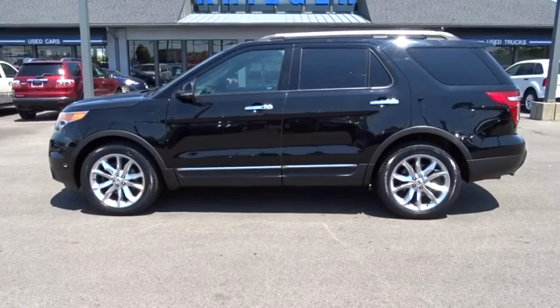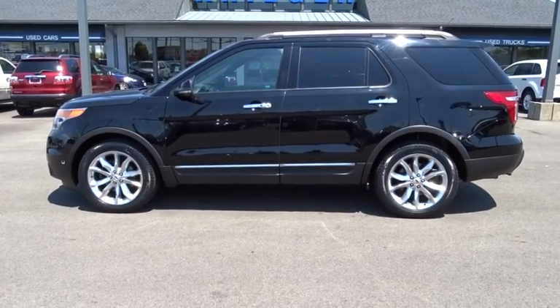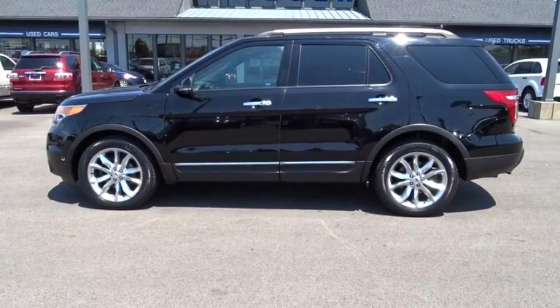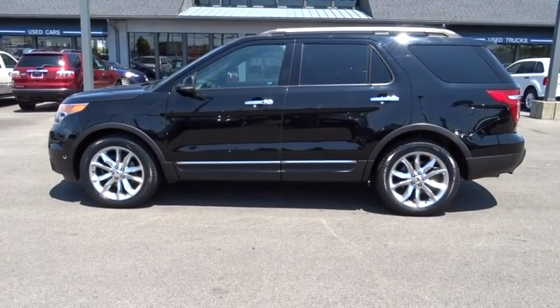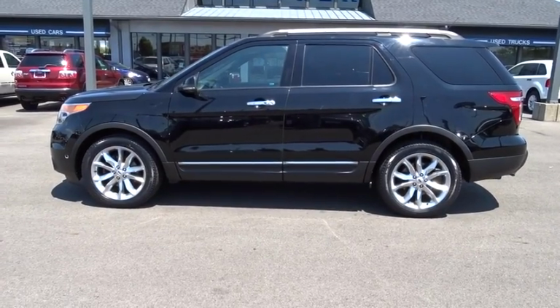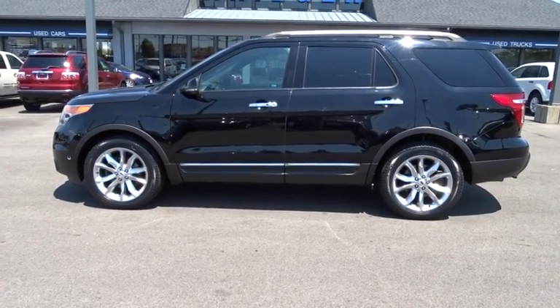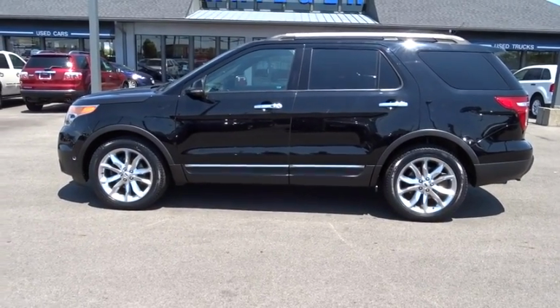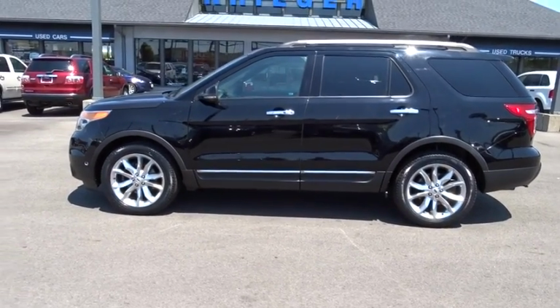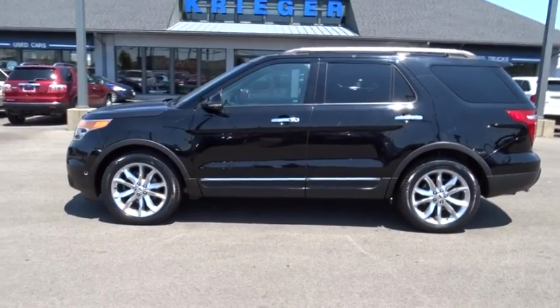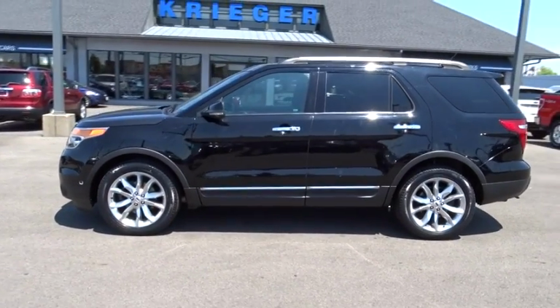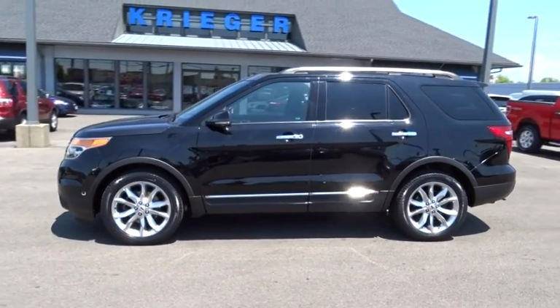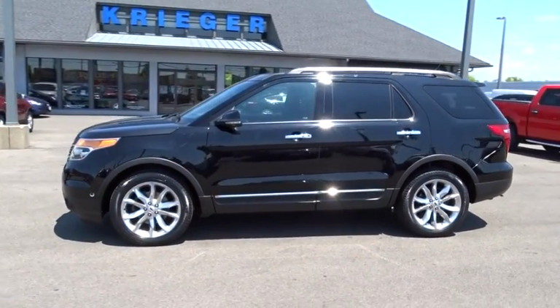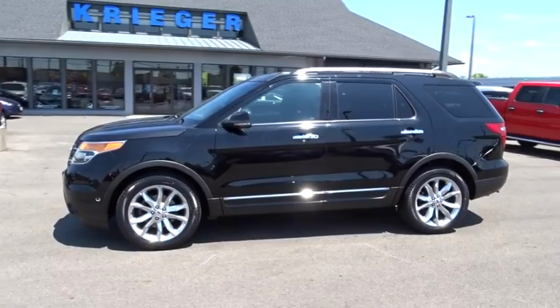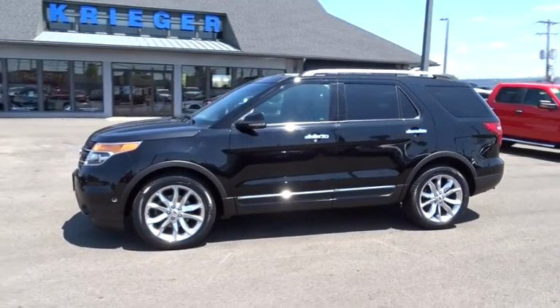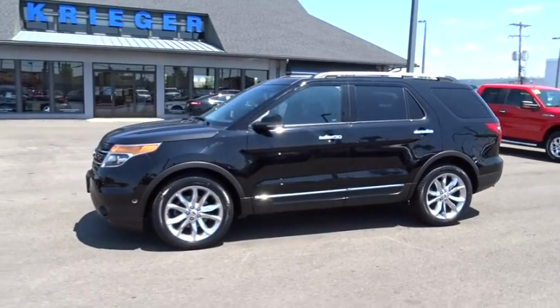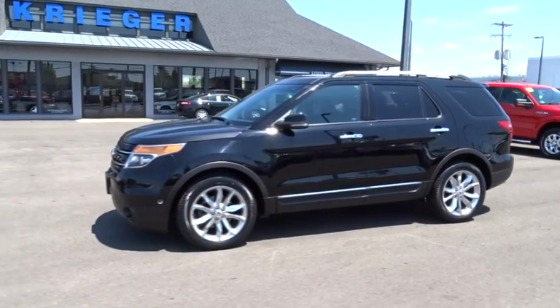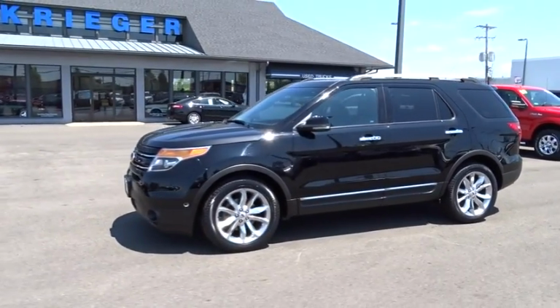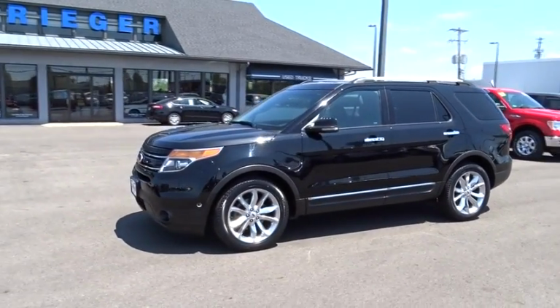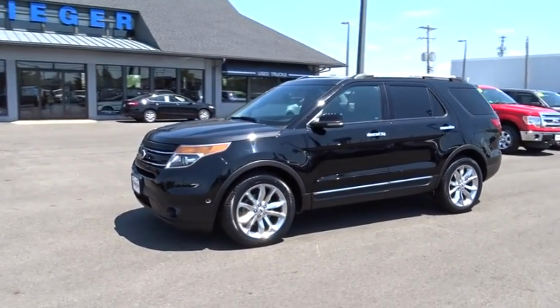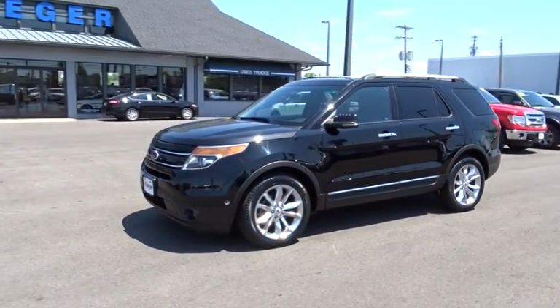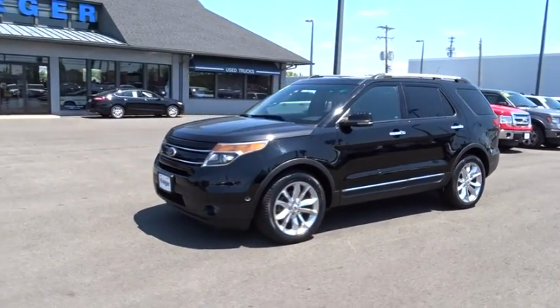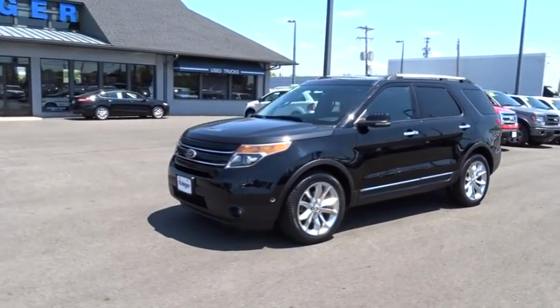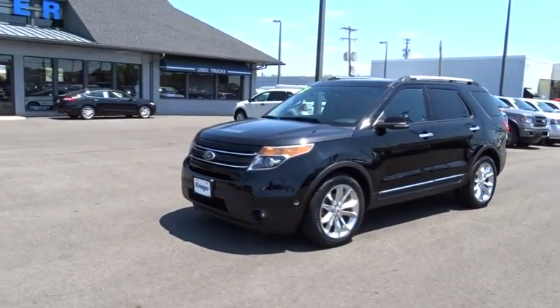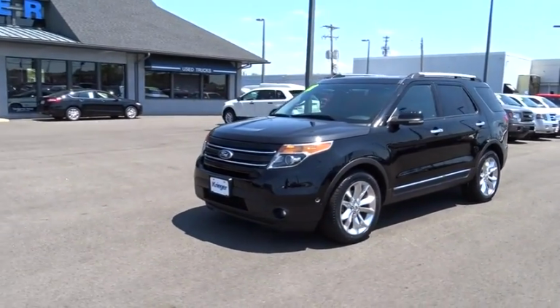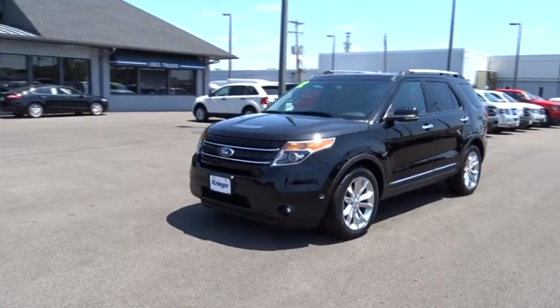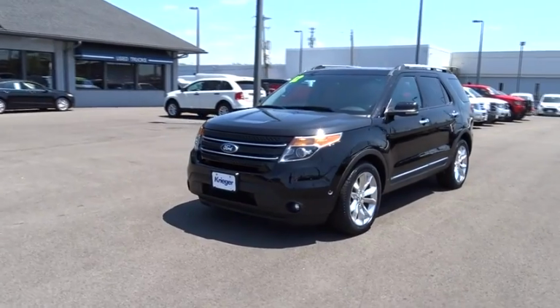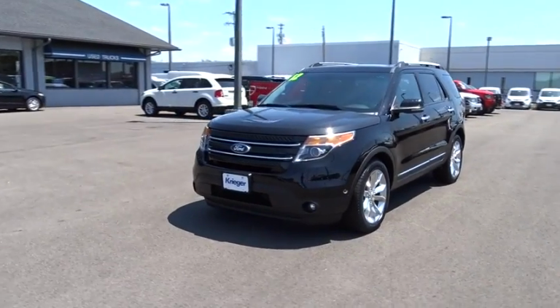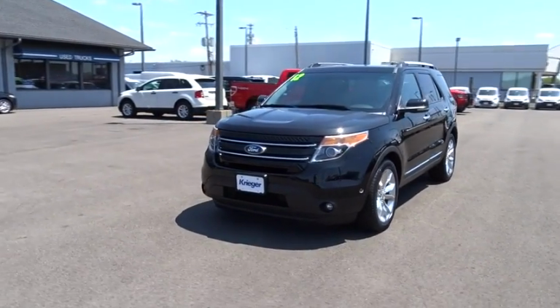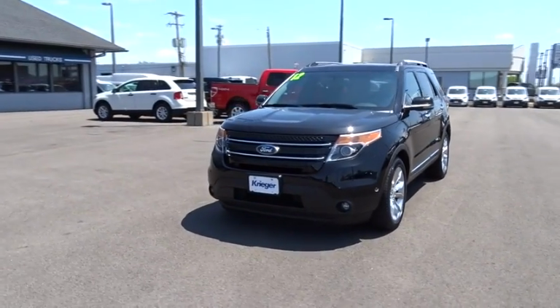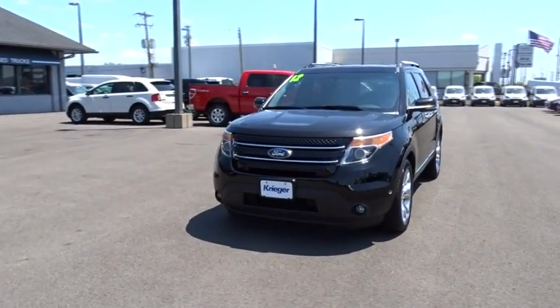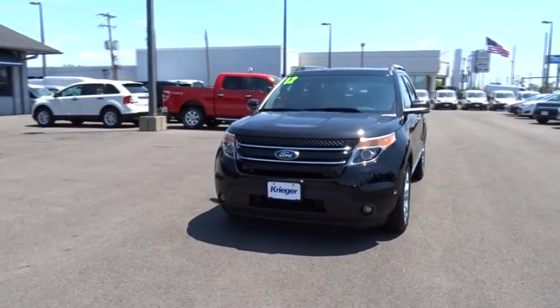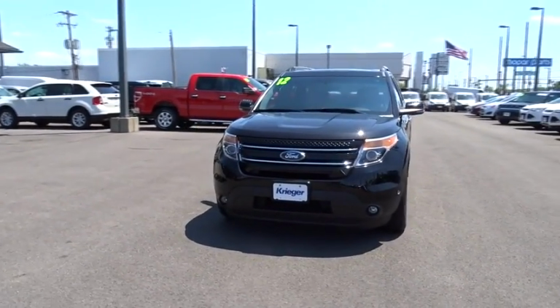The 2012 Ford Explorer. You've got a lot of capabilities to call on in a Ford Explorer. Don't underestimate your choices. This vehicle has less than 80,000 miles. Here are some of this vehicle's great options.